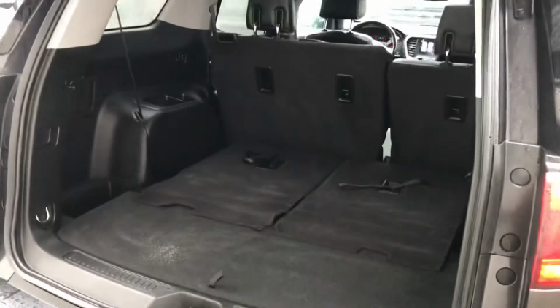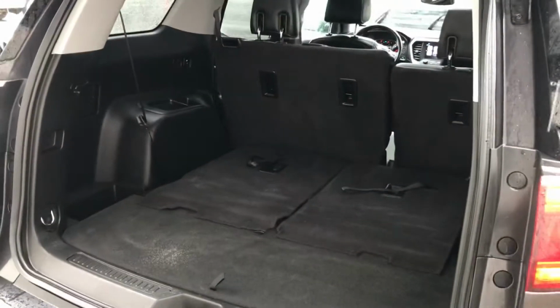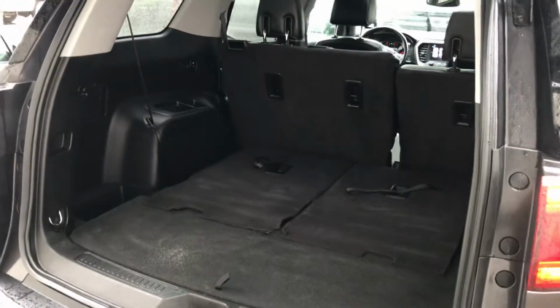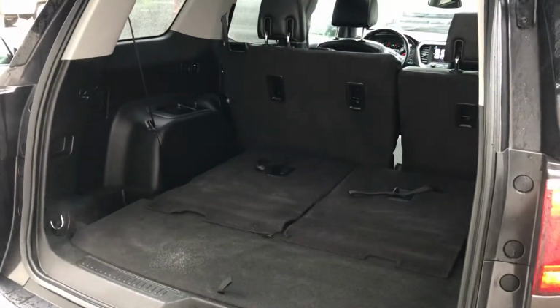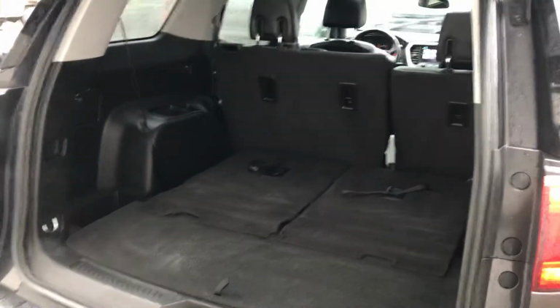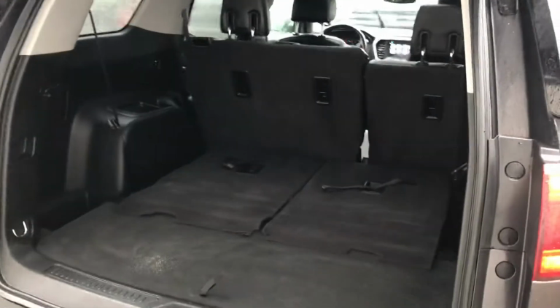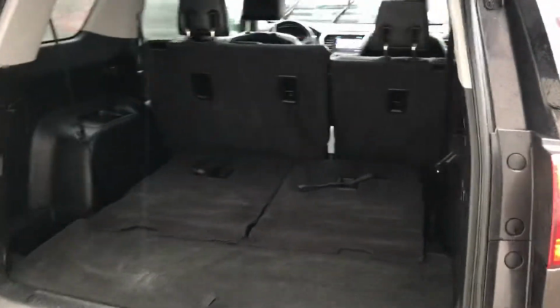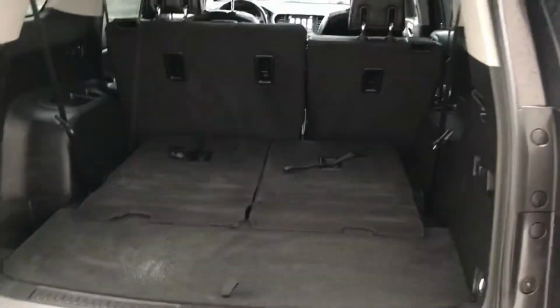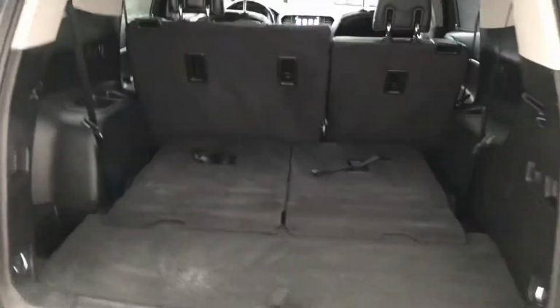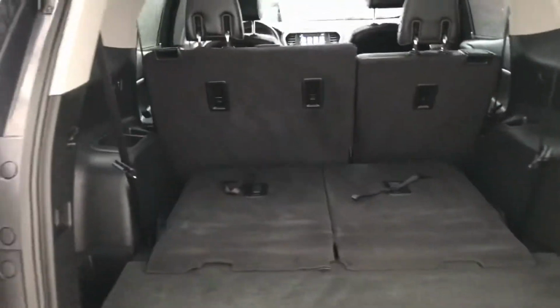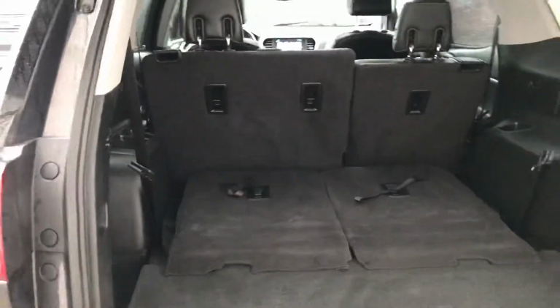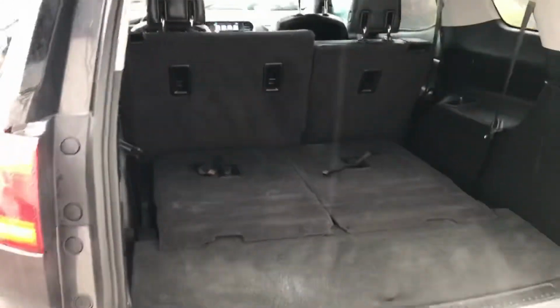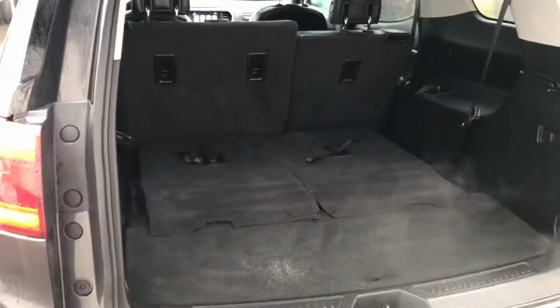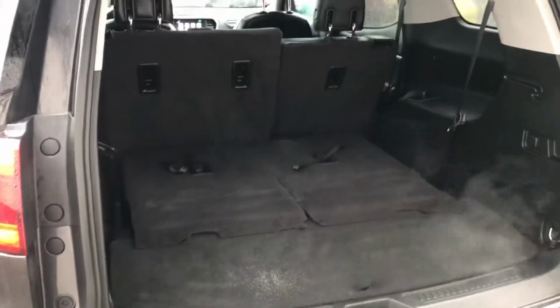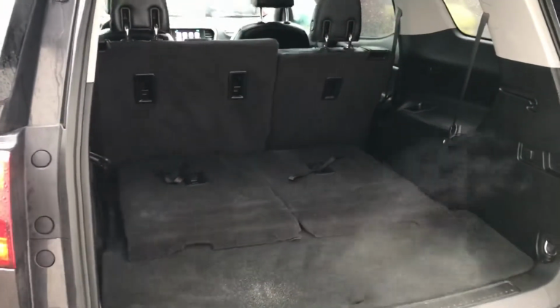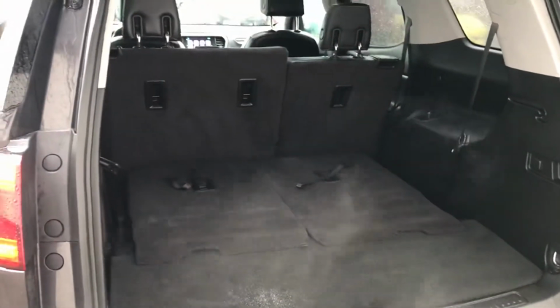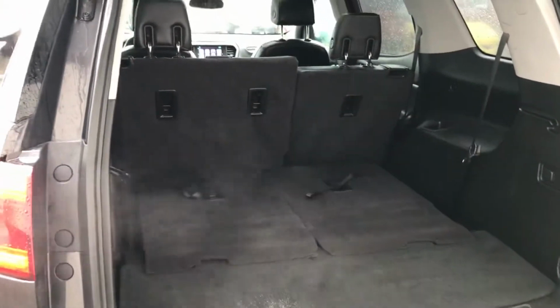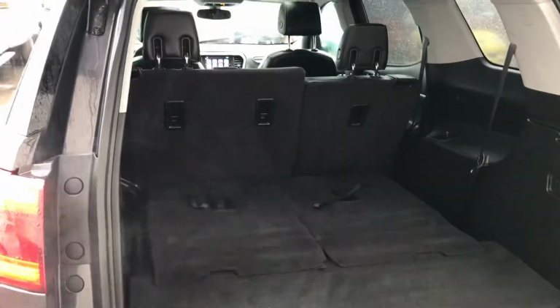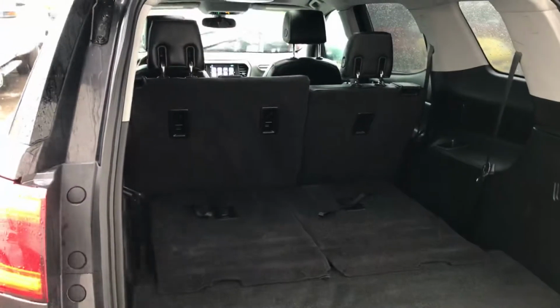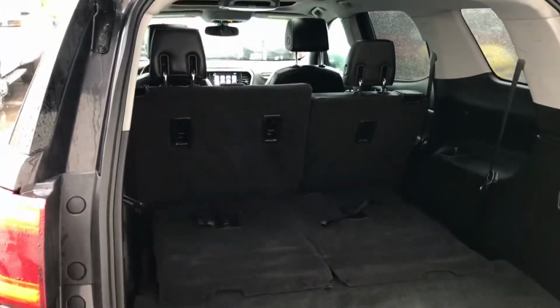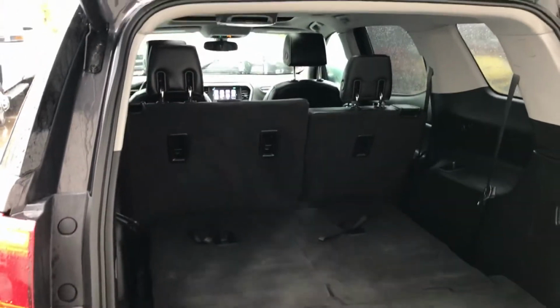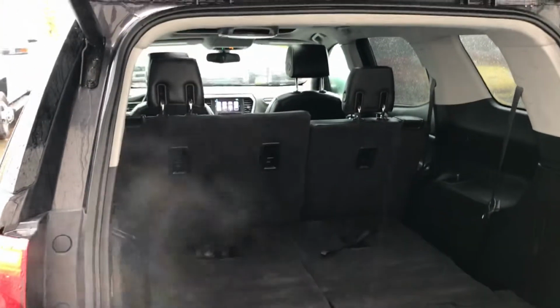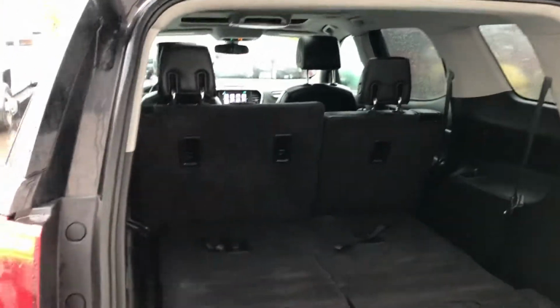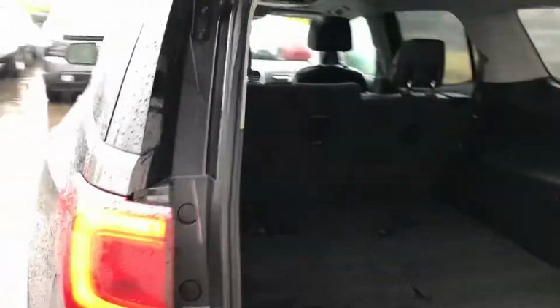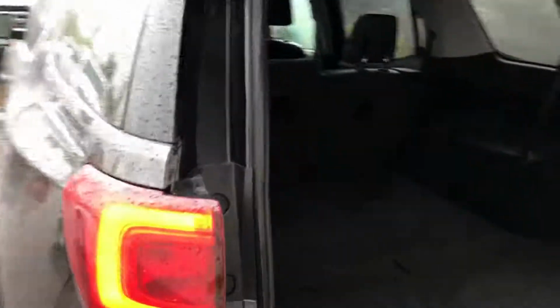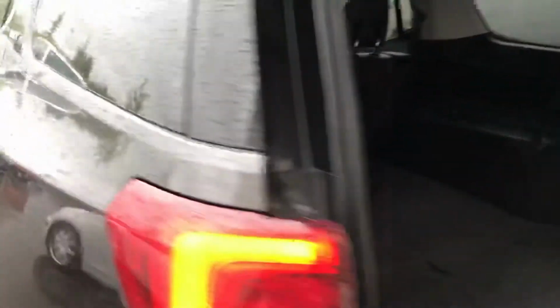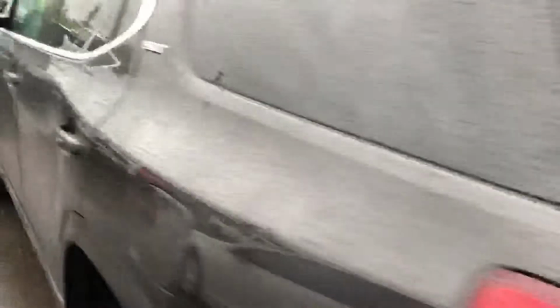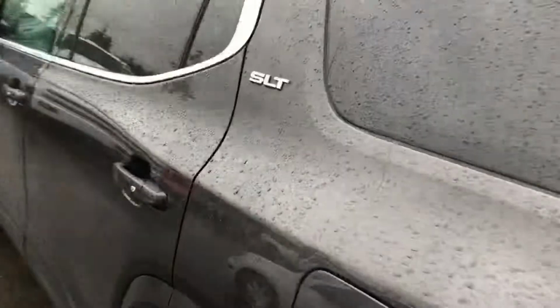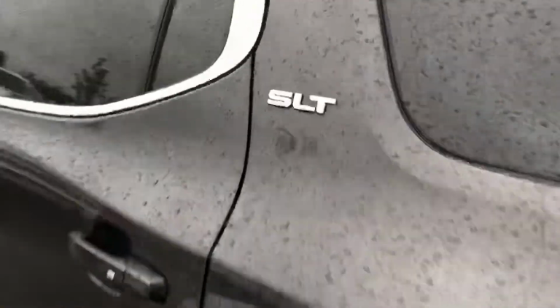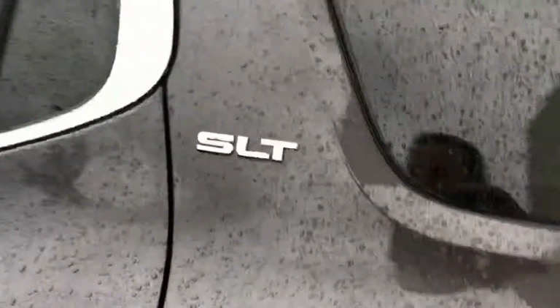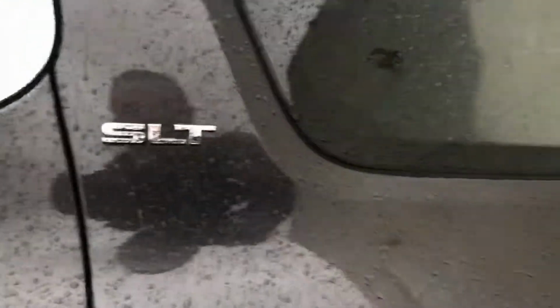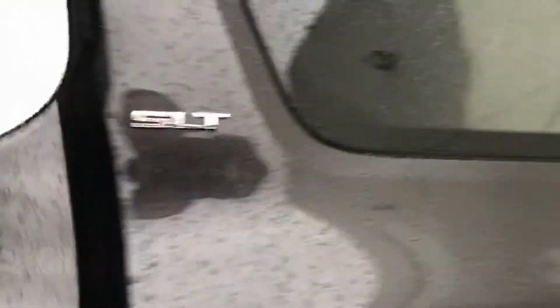When you put the third row seat down flat — which we didn't use ours for — there is a ton of room in the back for cargo.